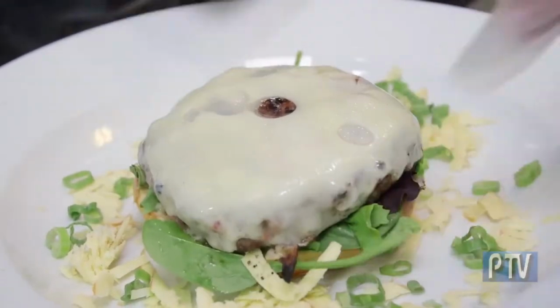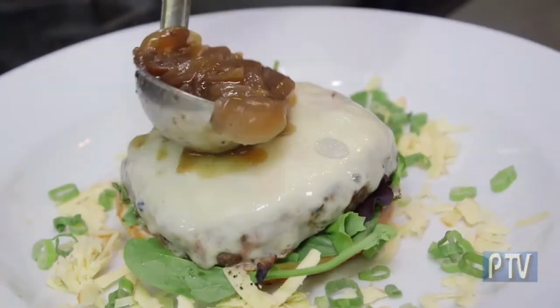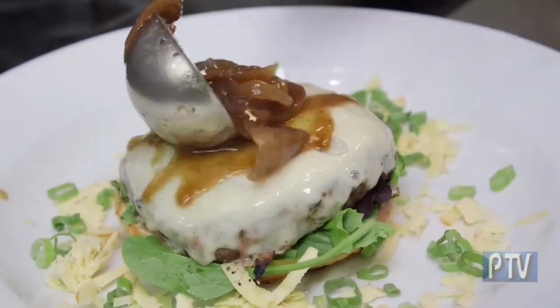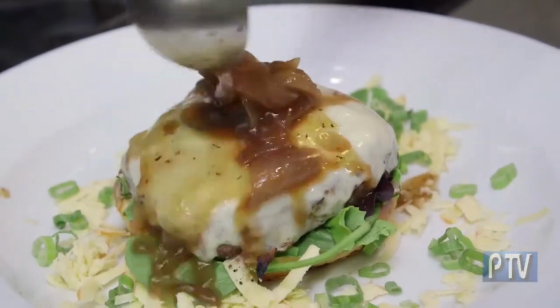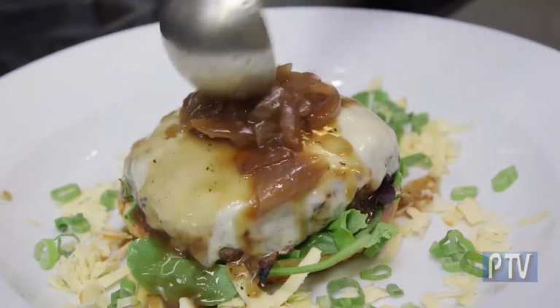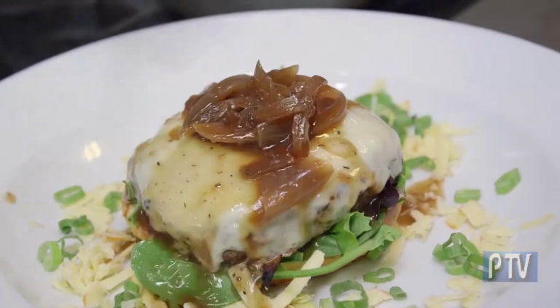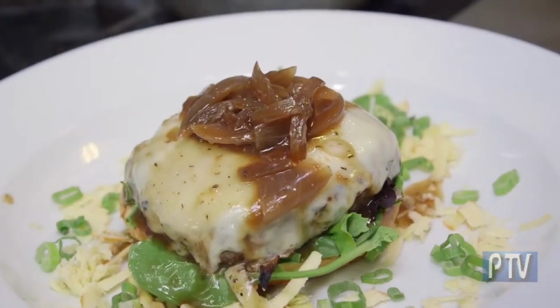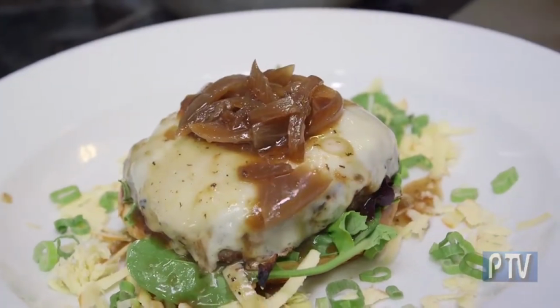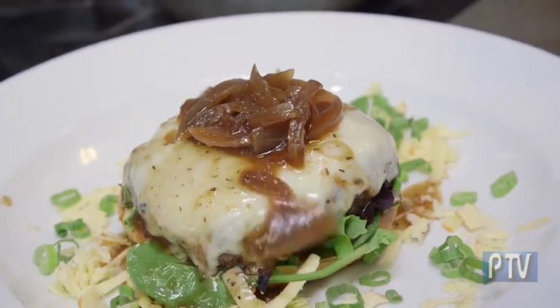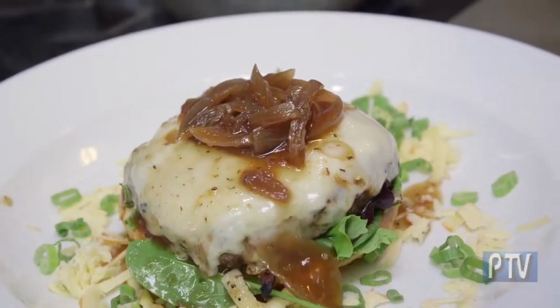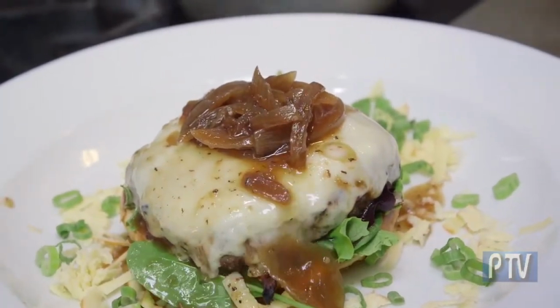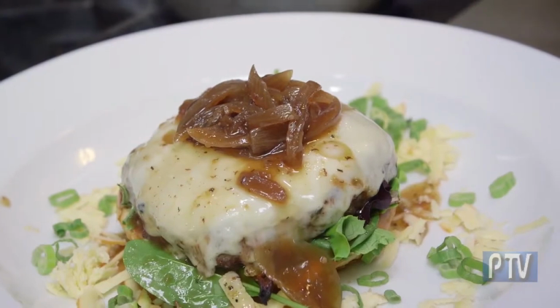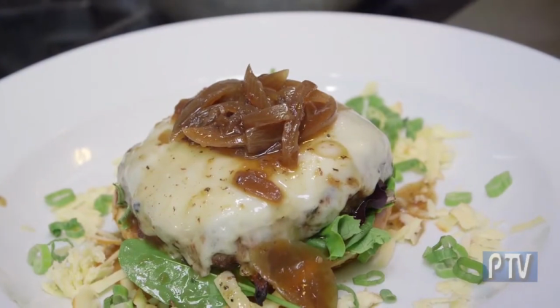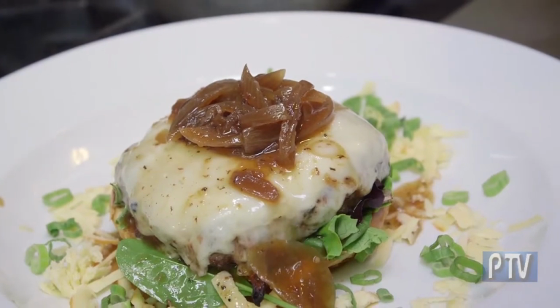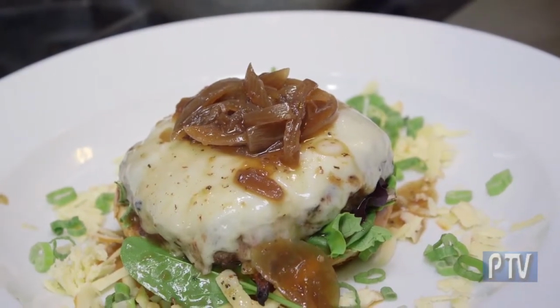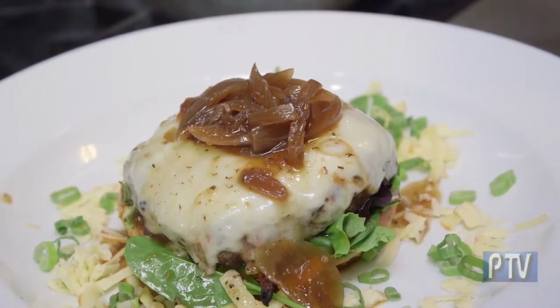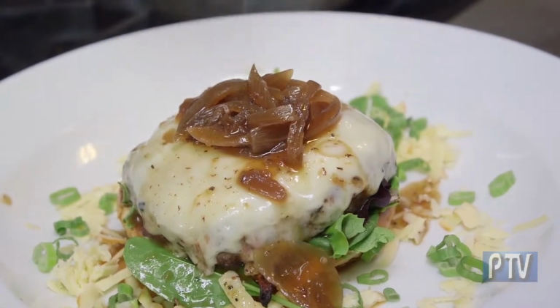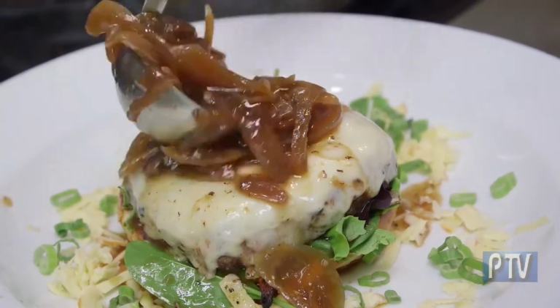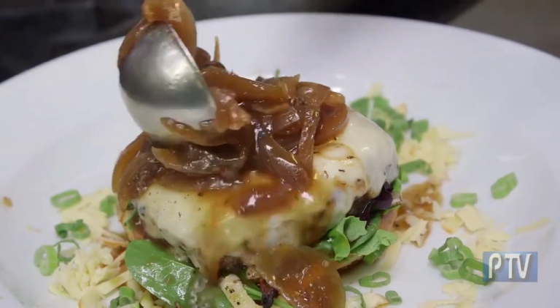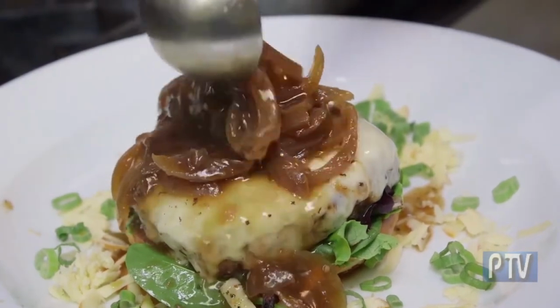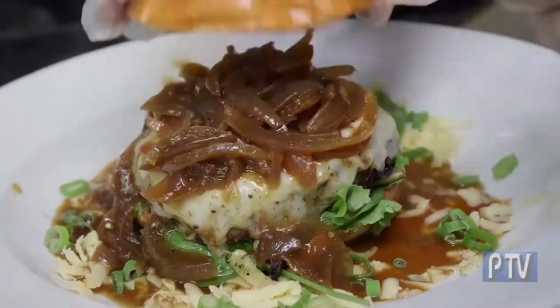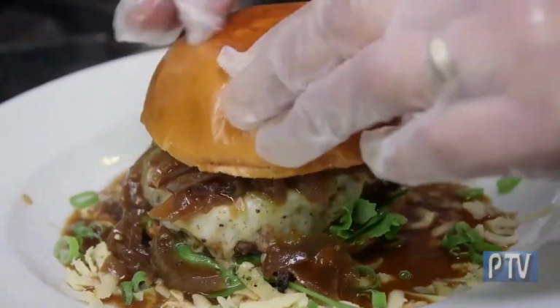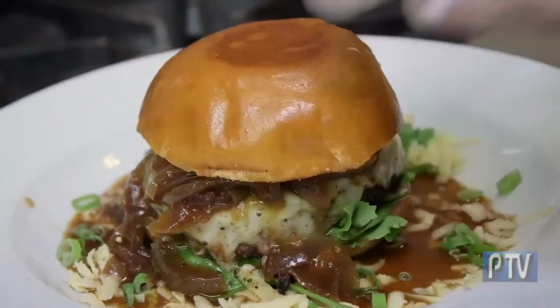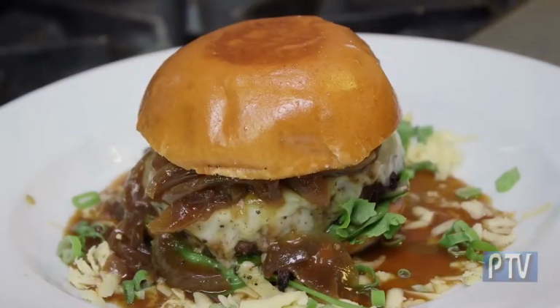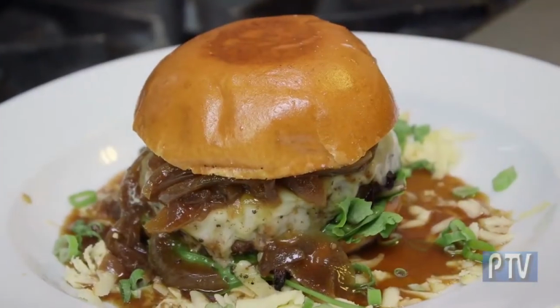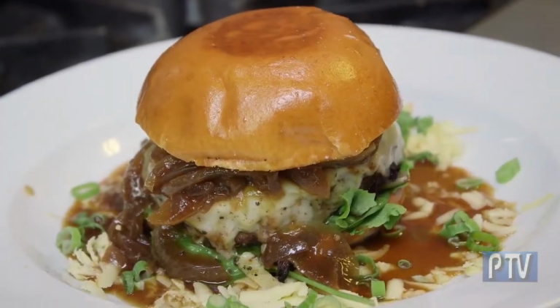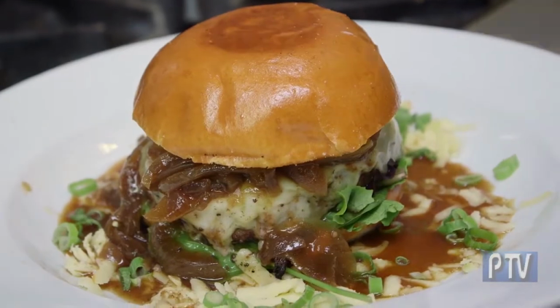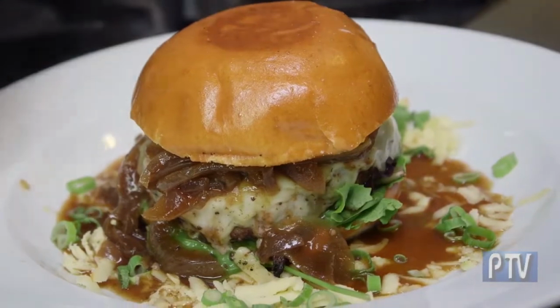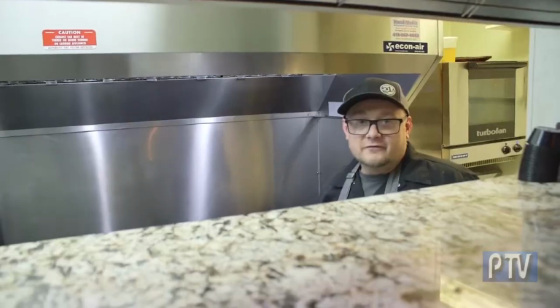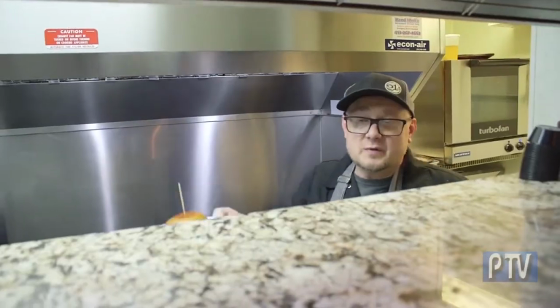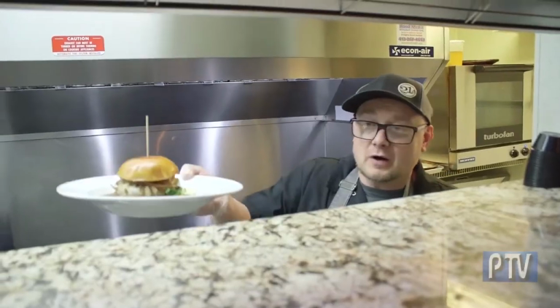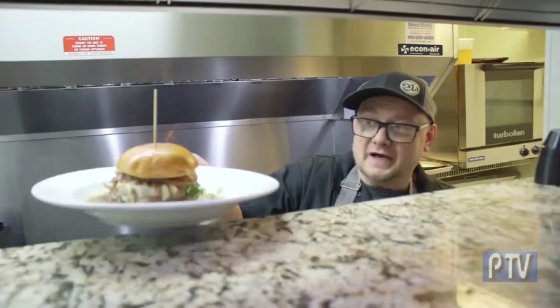What makes this a Frenchman Burger is that we top it with our French onion fondue. Frenchman Burger is up!